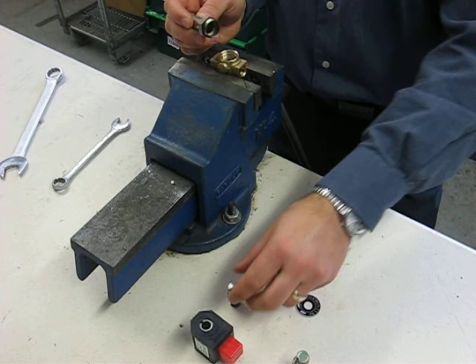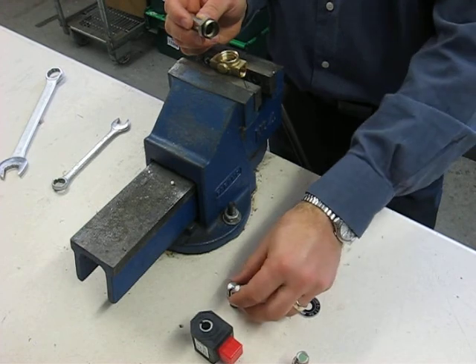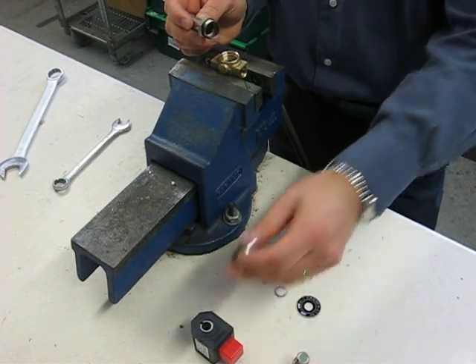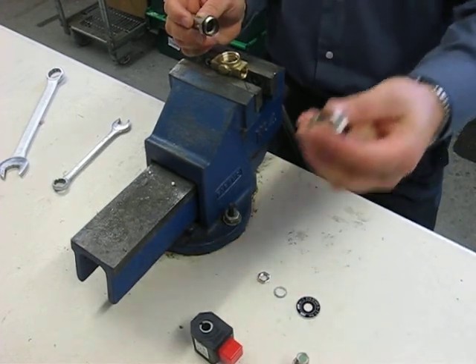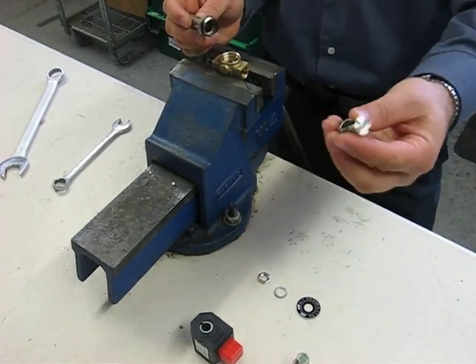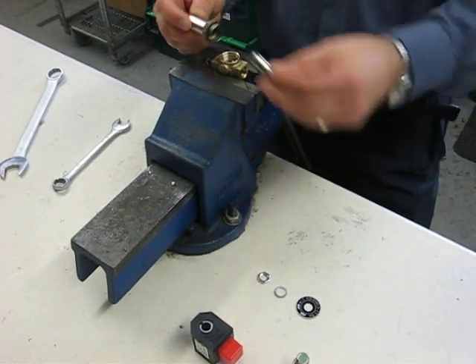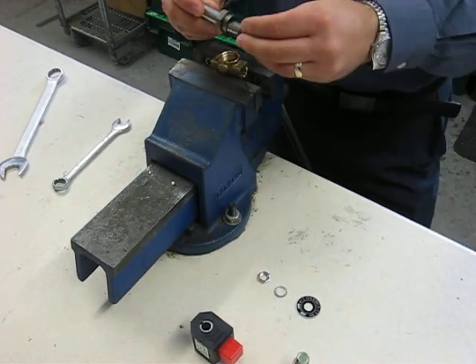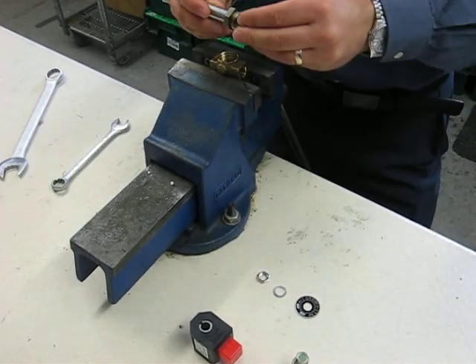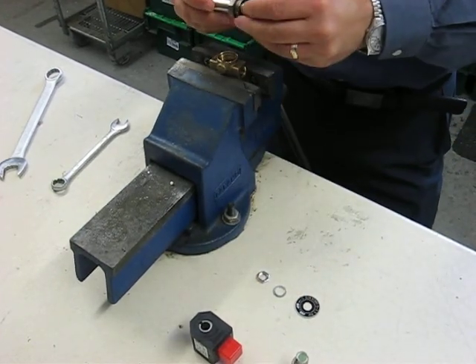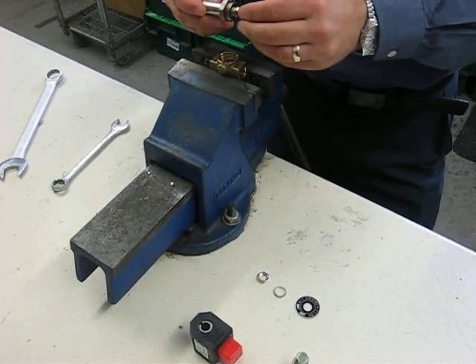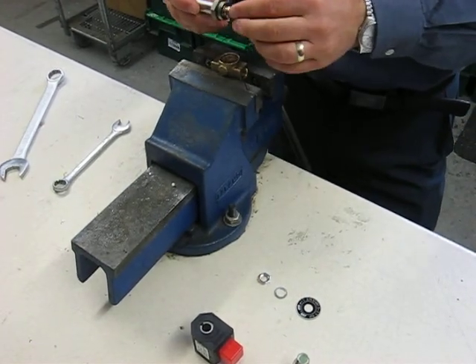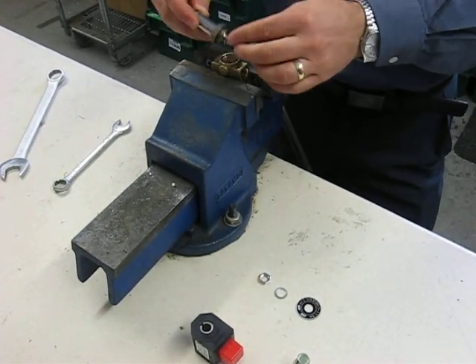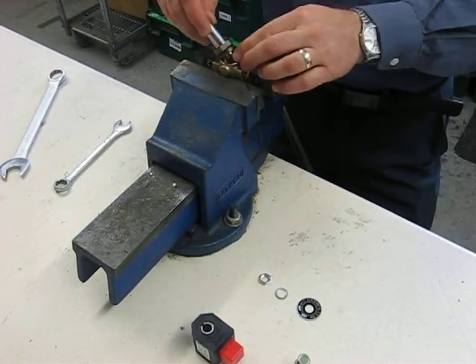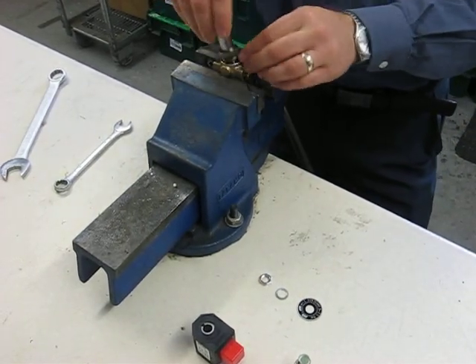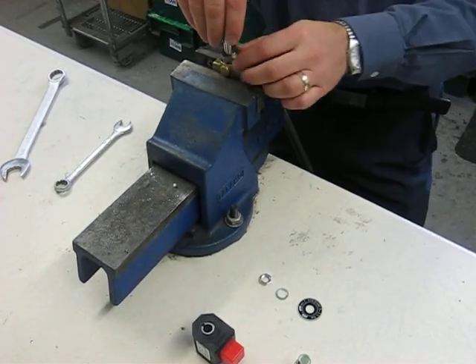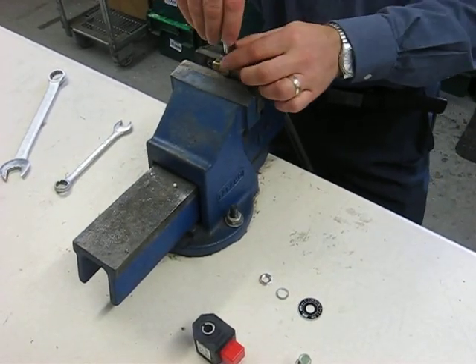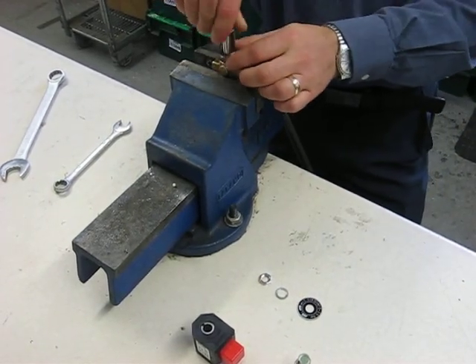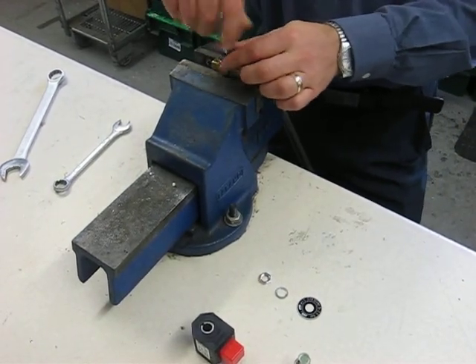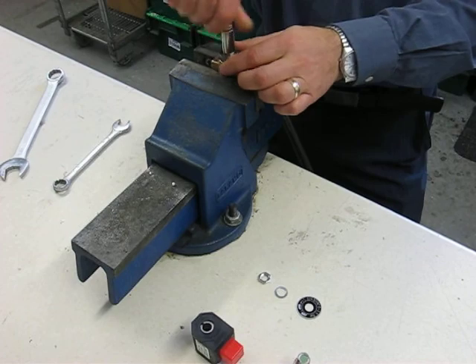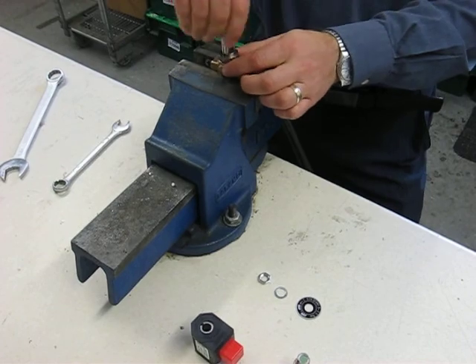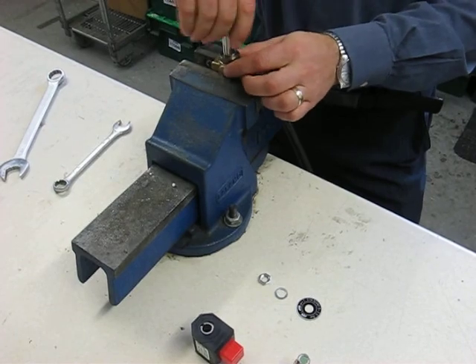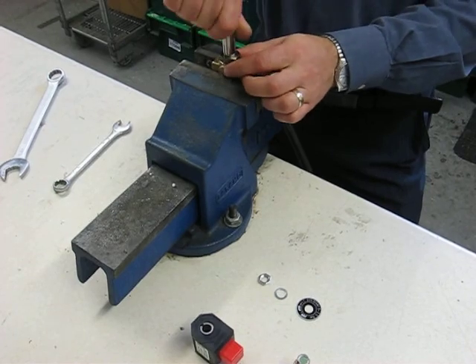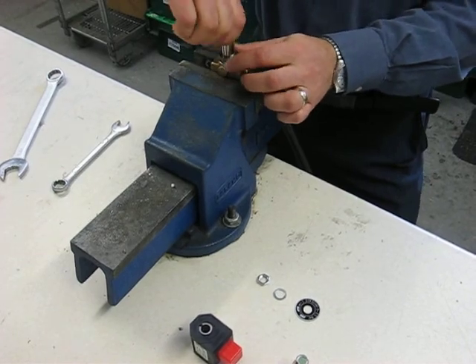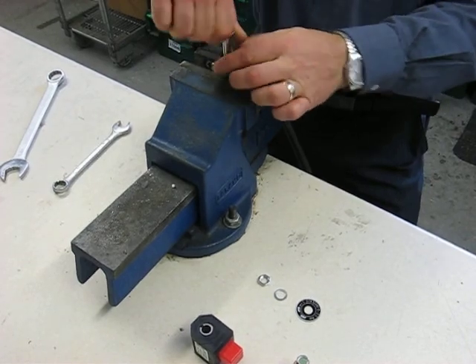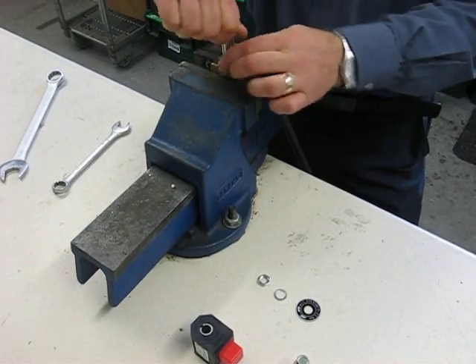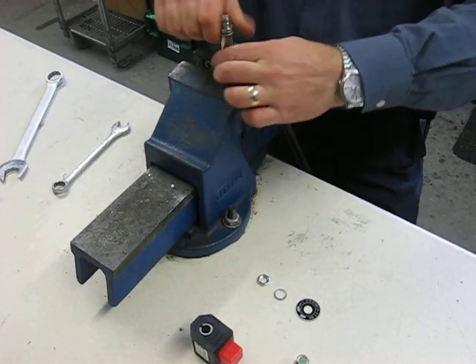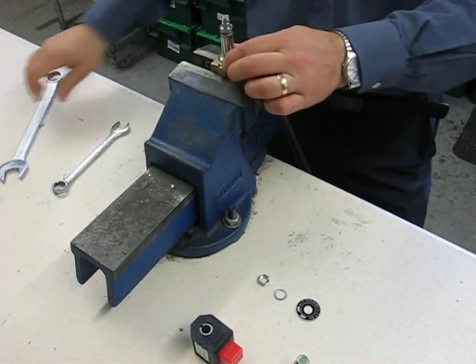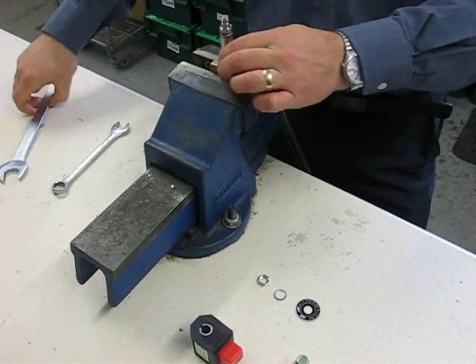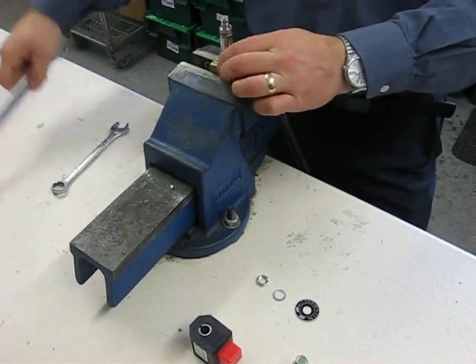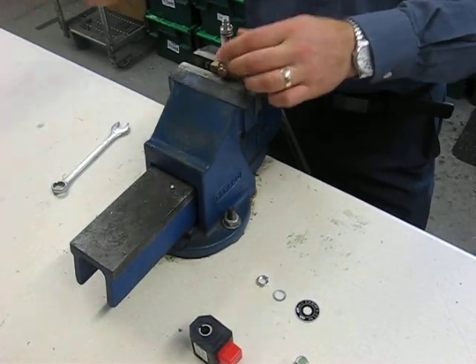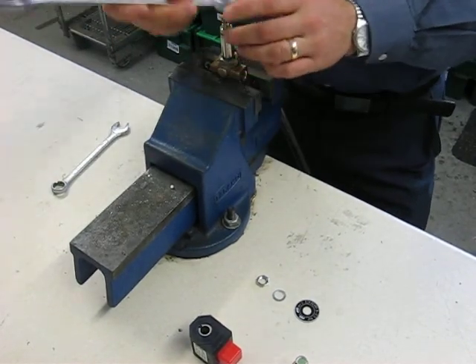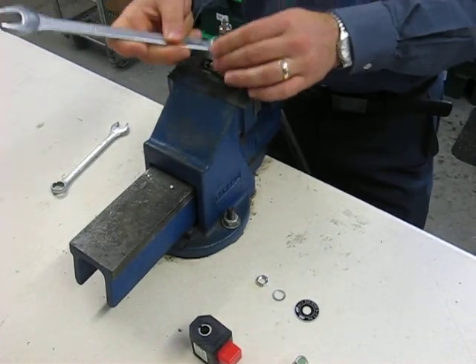Put the replacement plunger straight in. Put it into place and tighten.